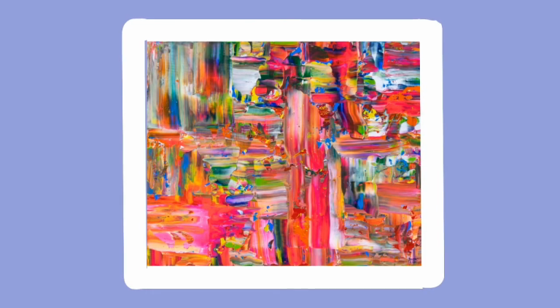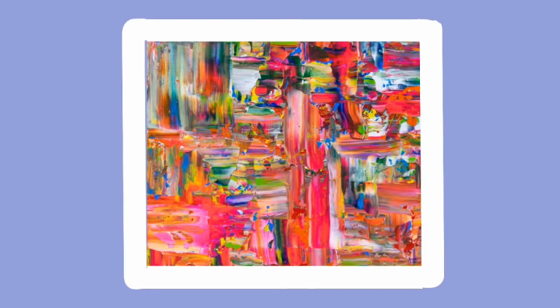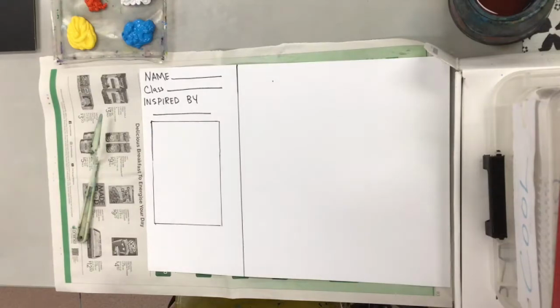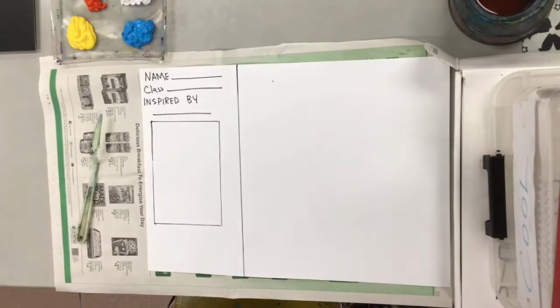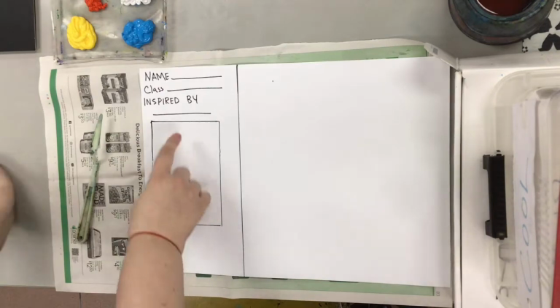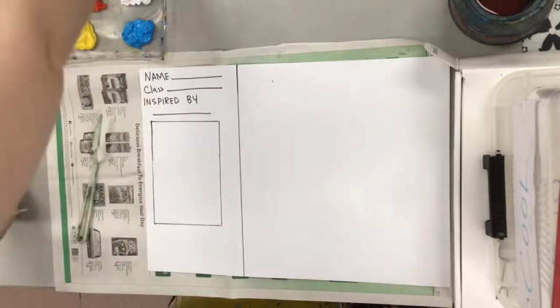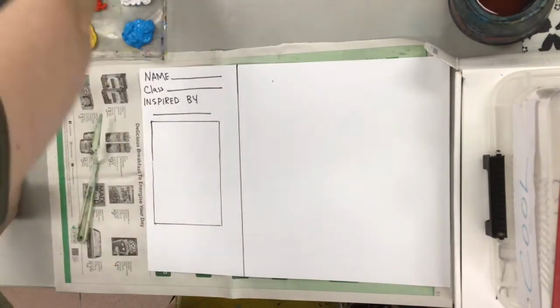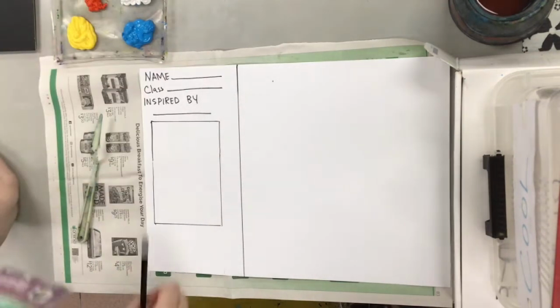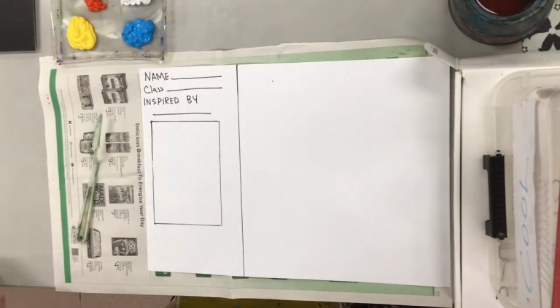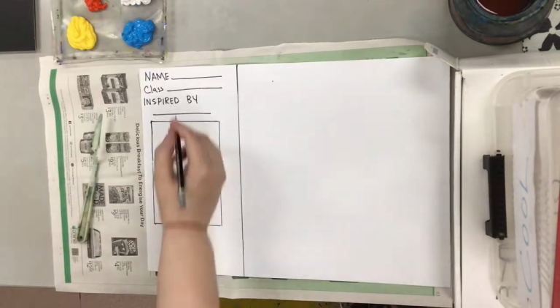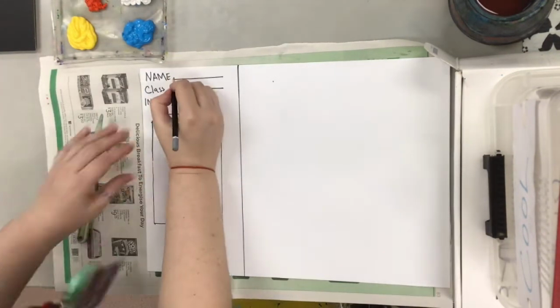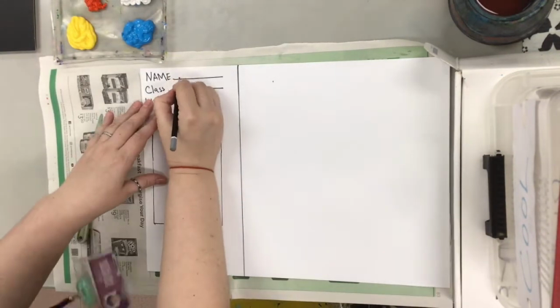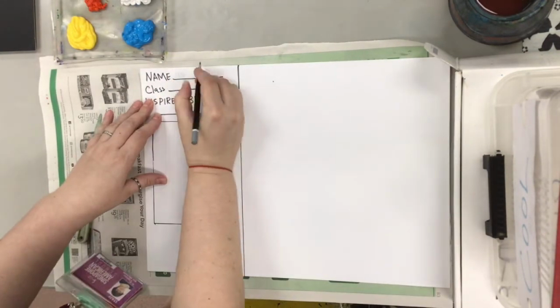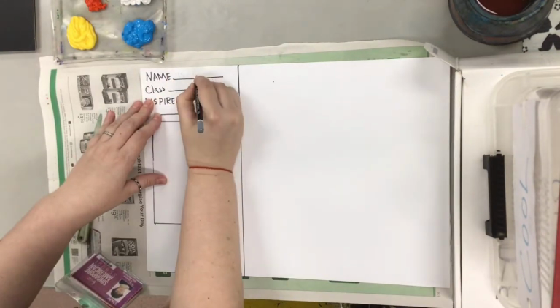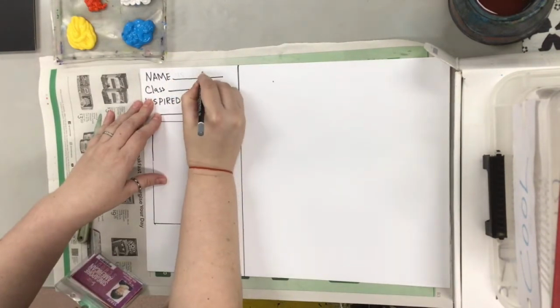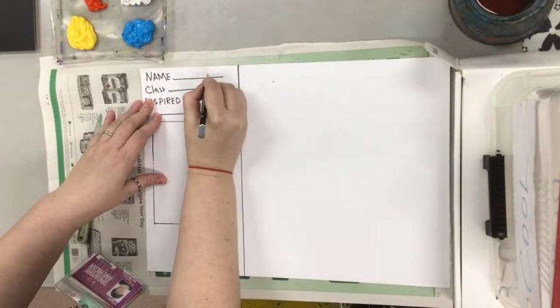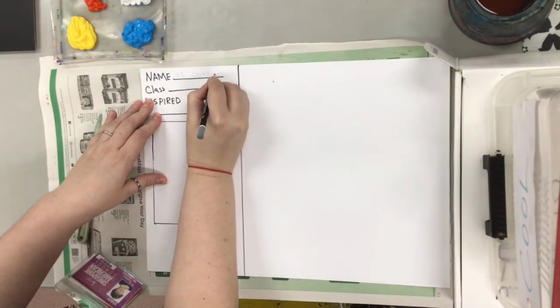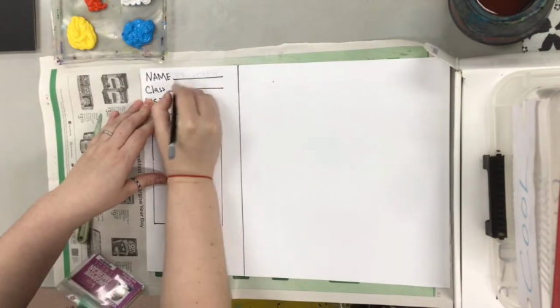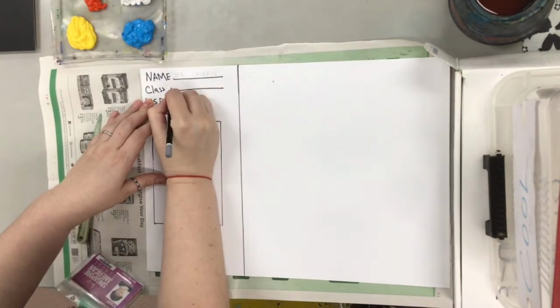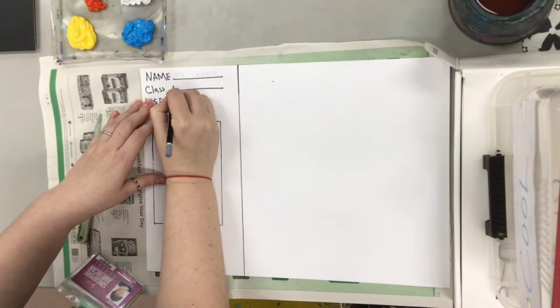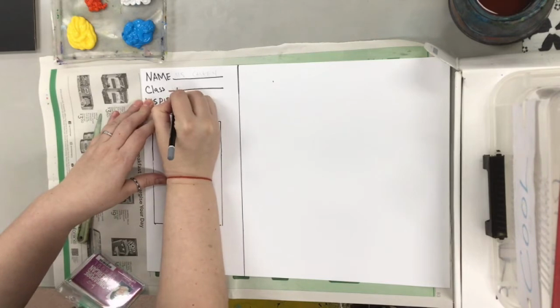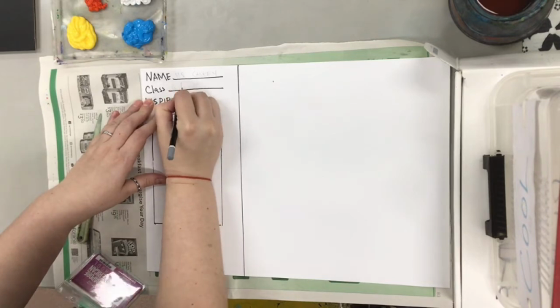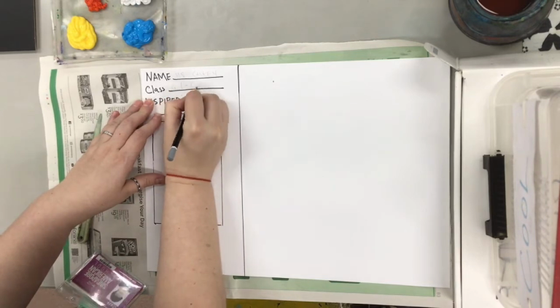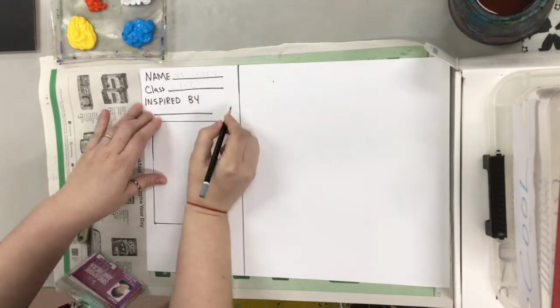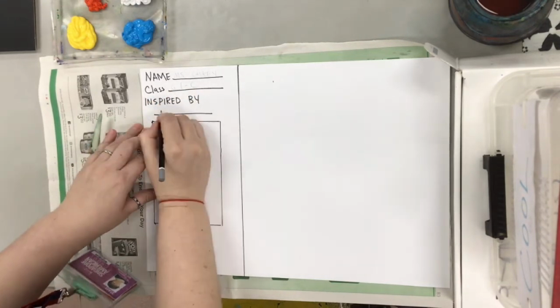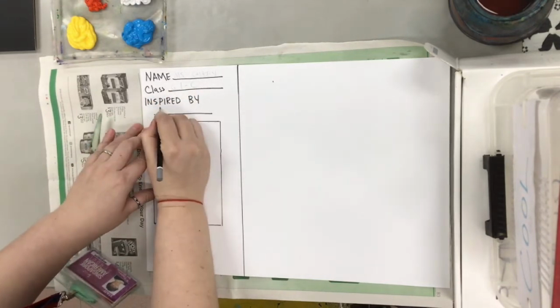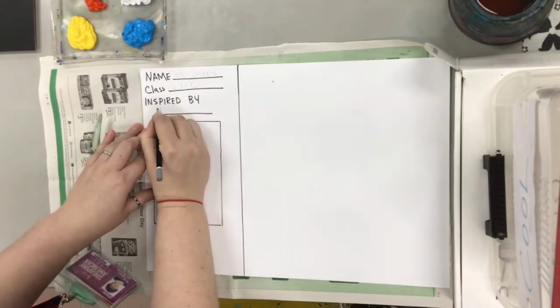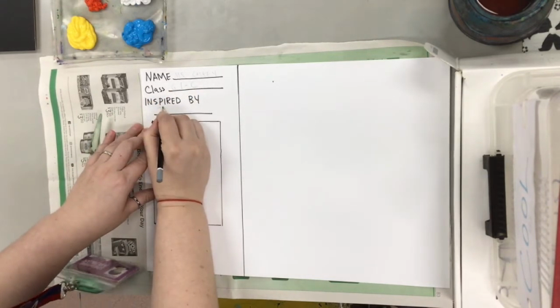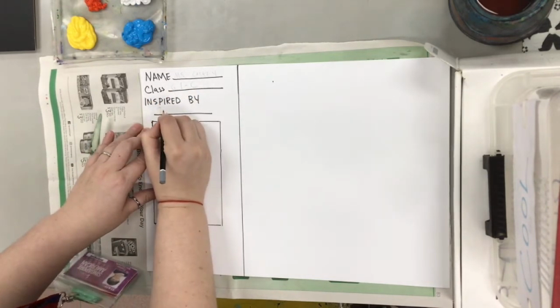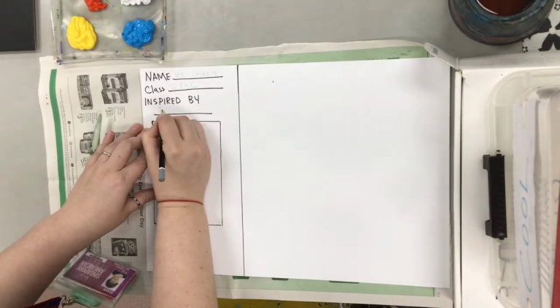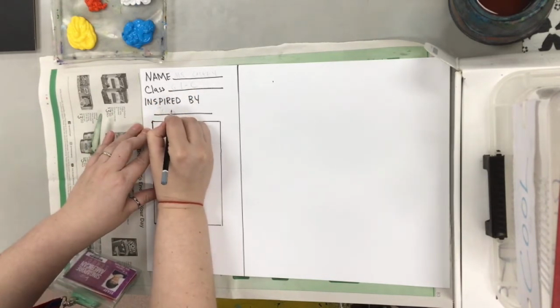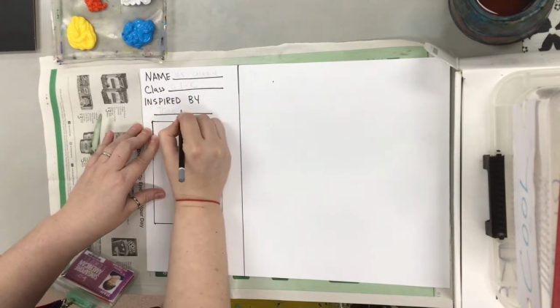Alright so here's Miss Kasky and she's making her project. Notice how she's putting her name and her class there and she's gonna write Tran's name there because that's who's inspiring our work.